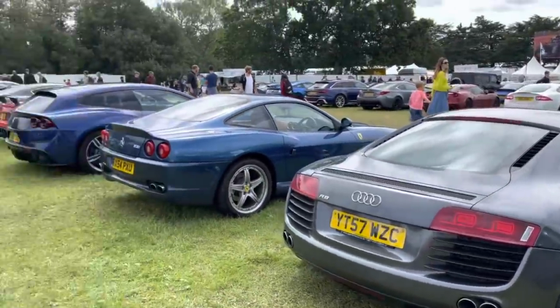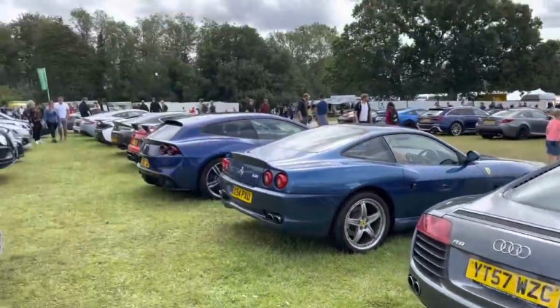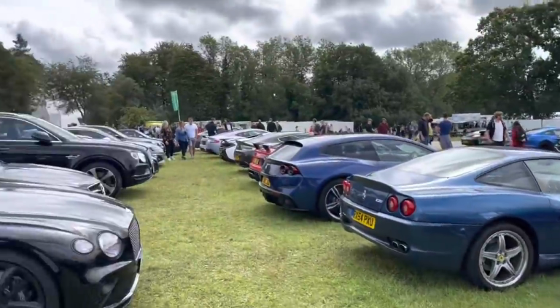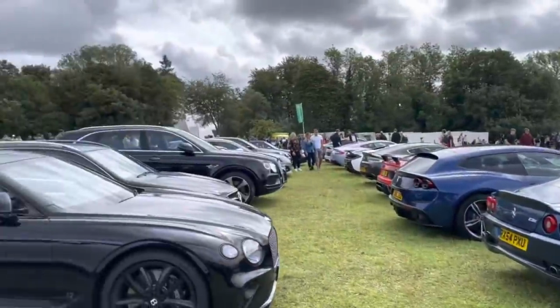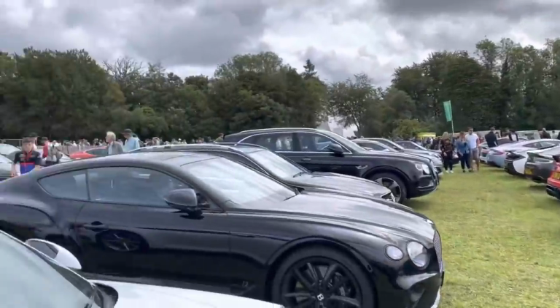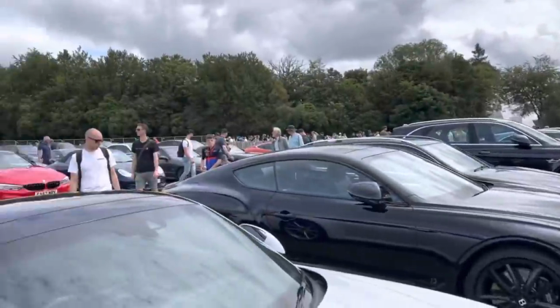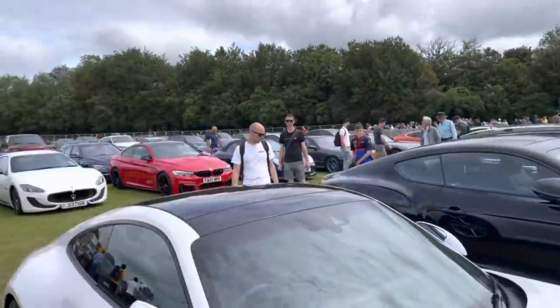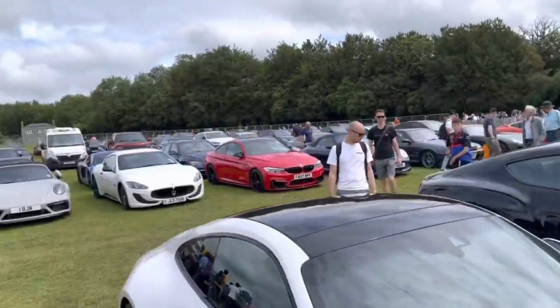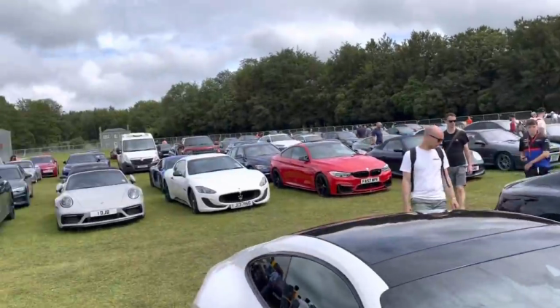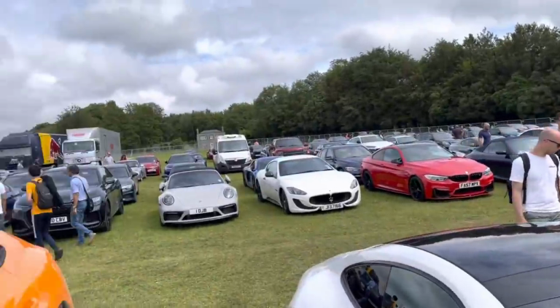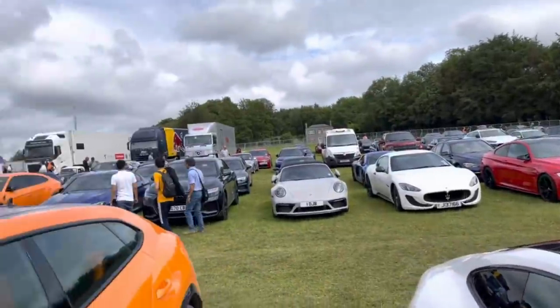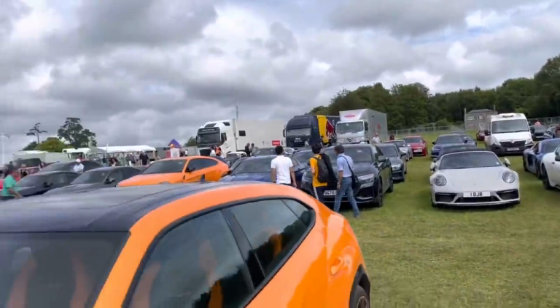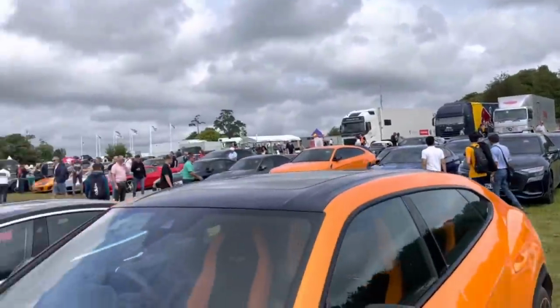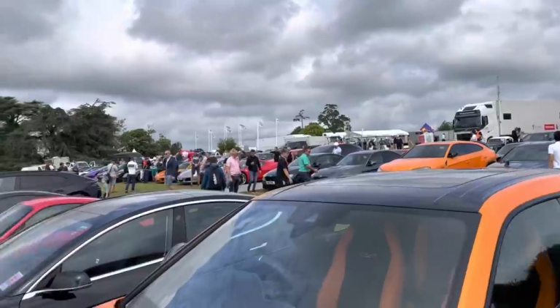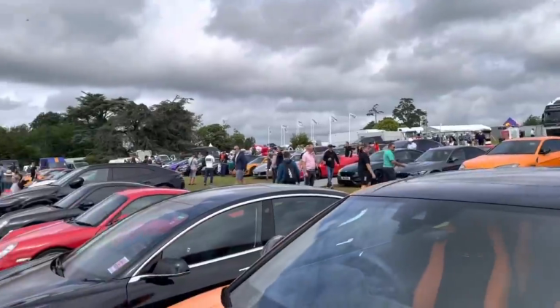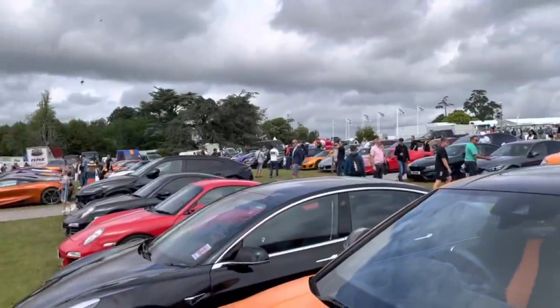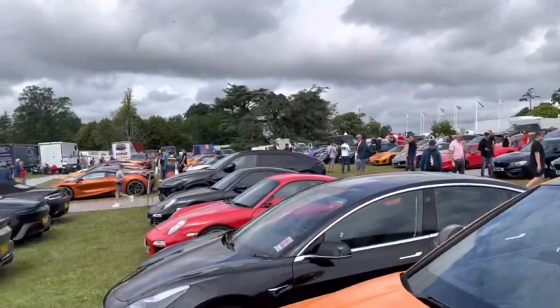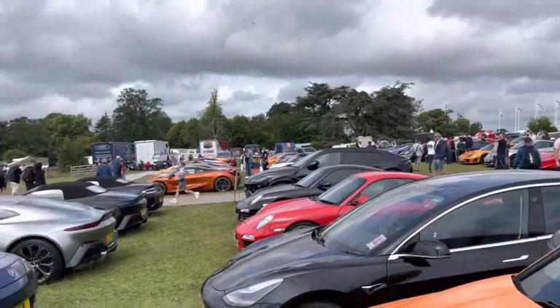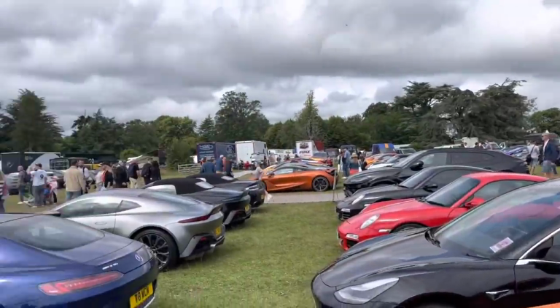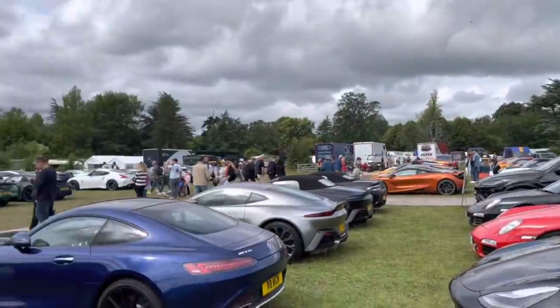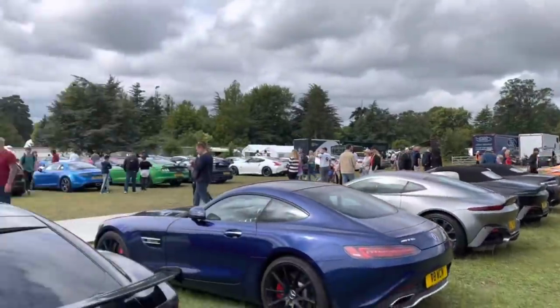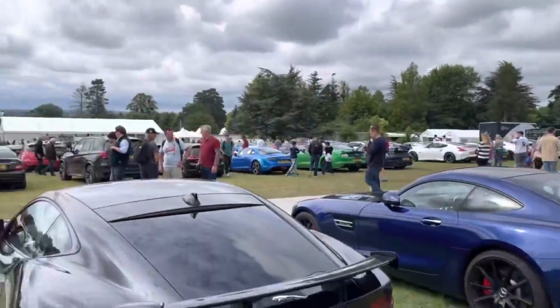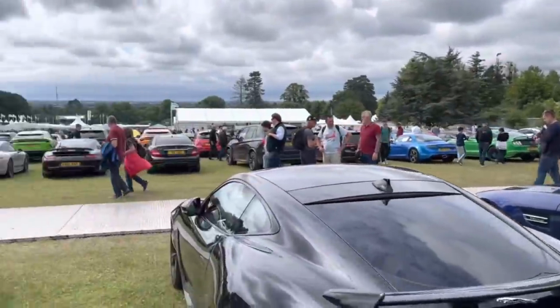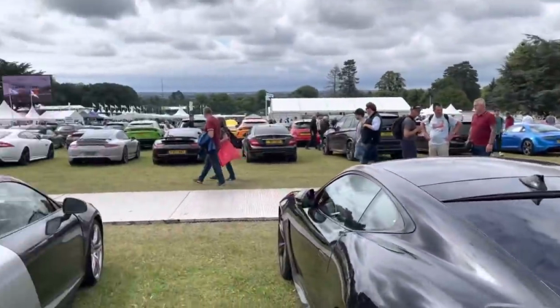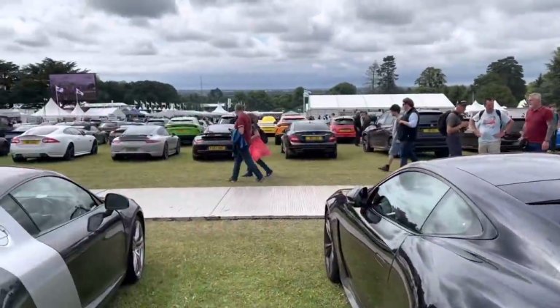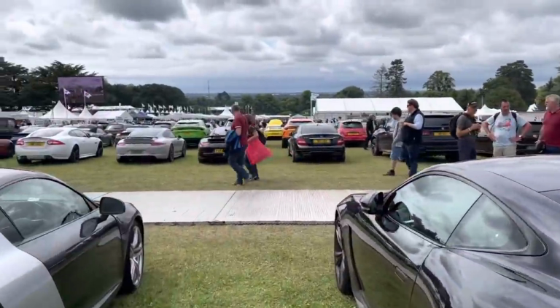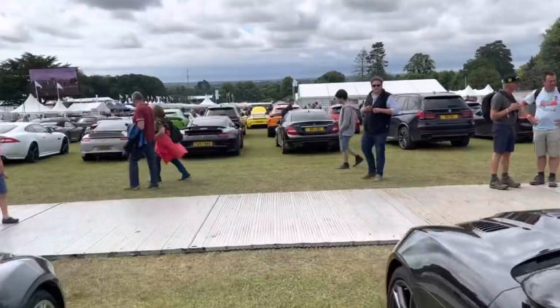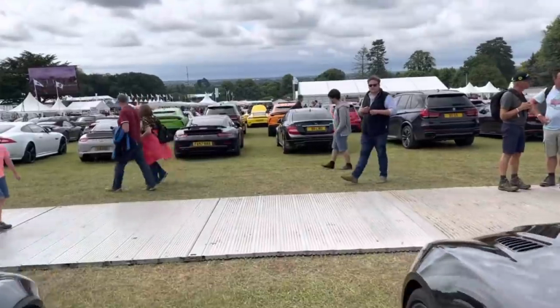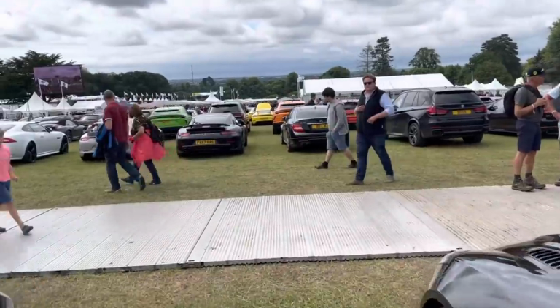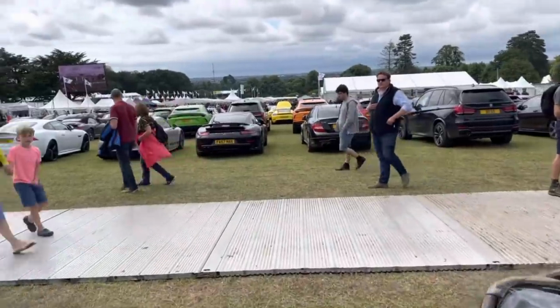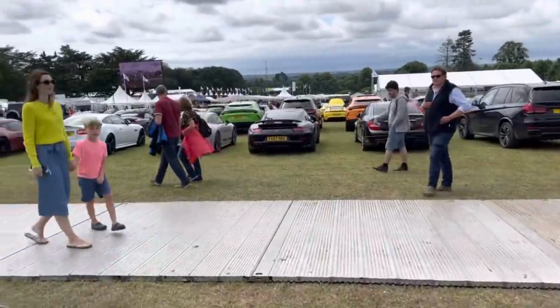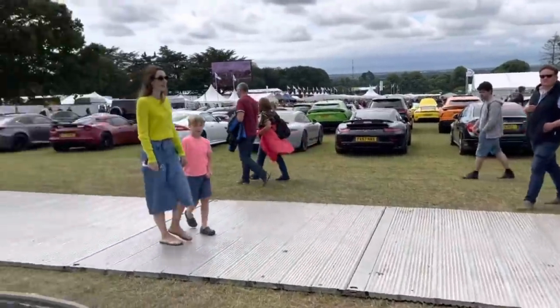All sorts of other fantastic supercars all the way around. I won't bore you with all of them — we'll head down the hill now and see where the real action is.